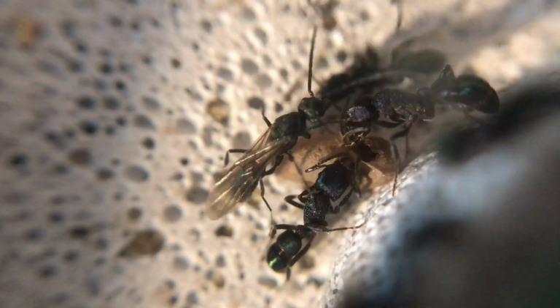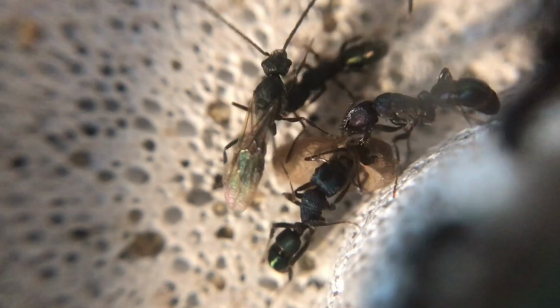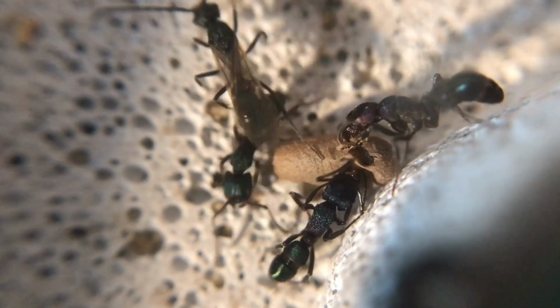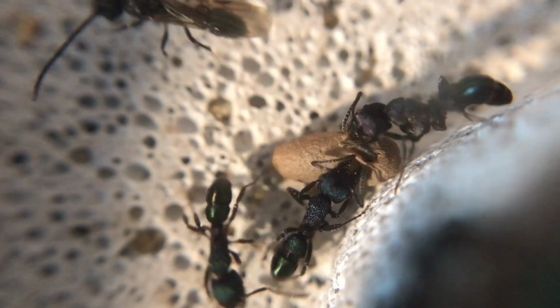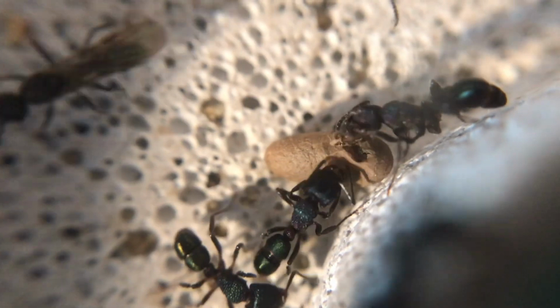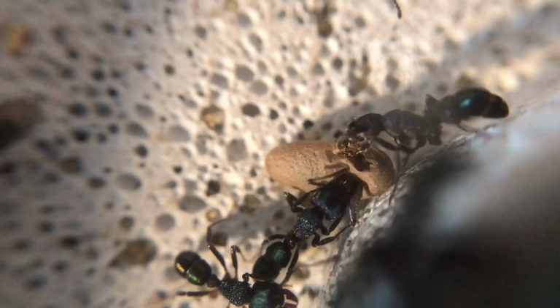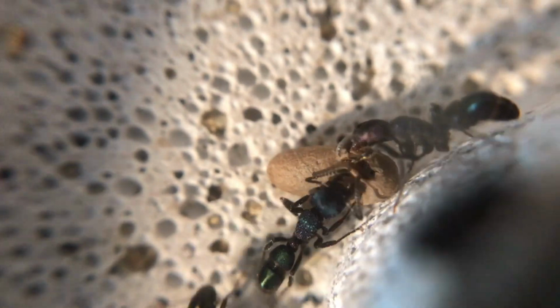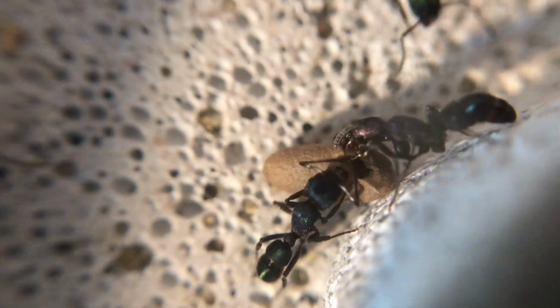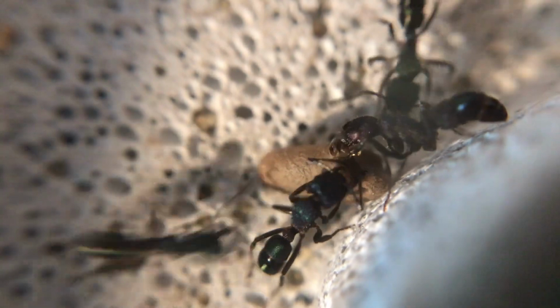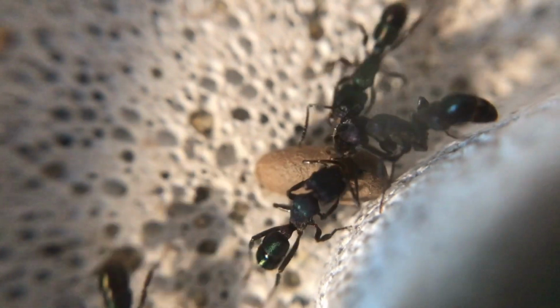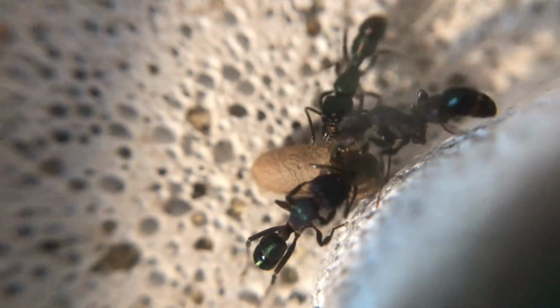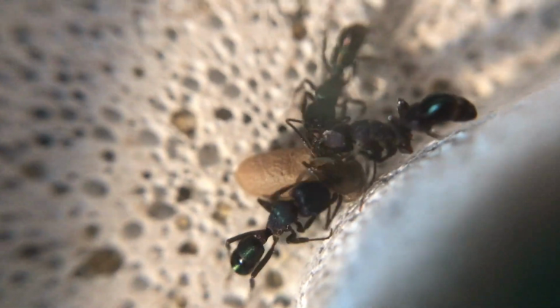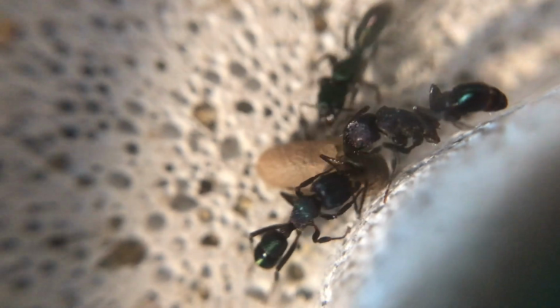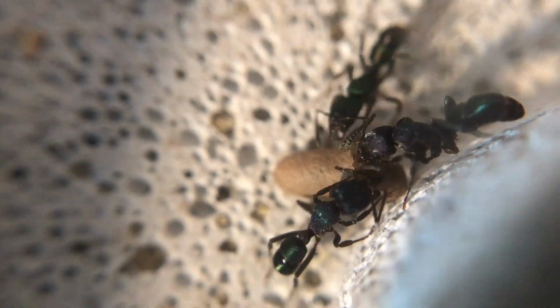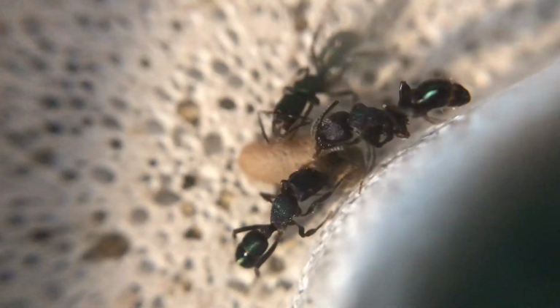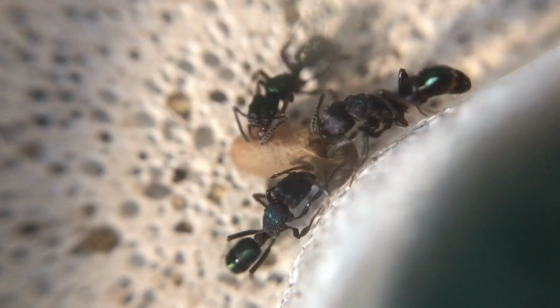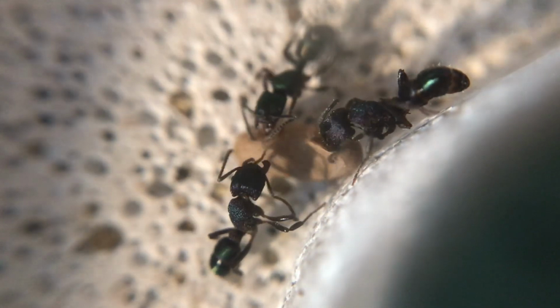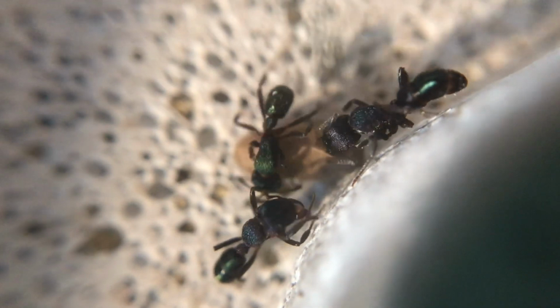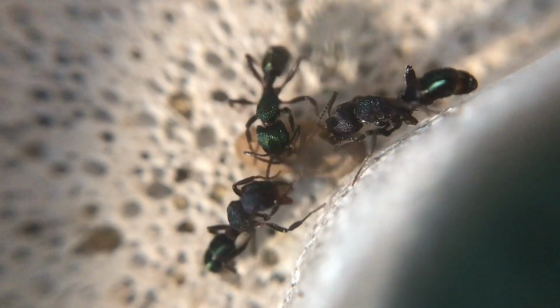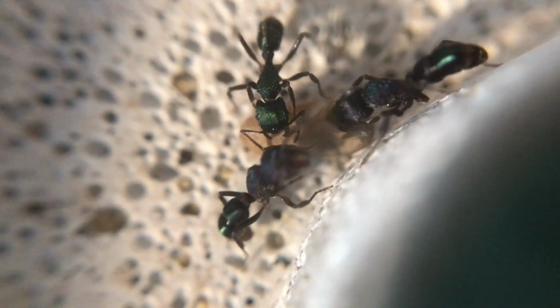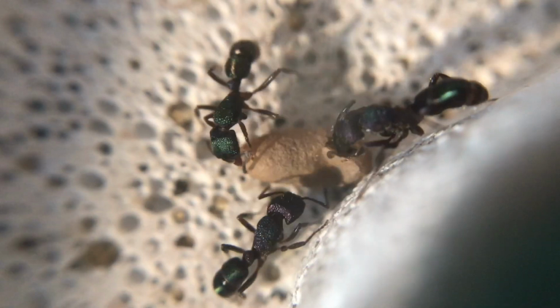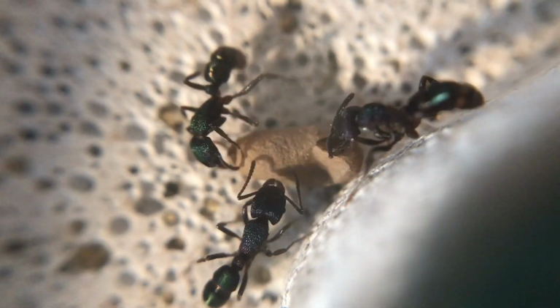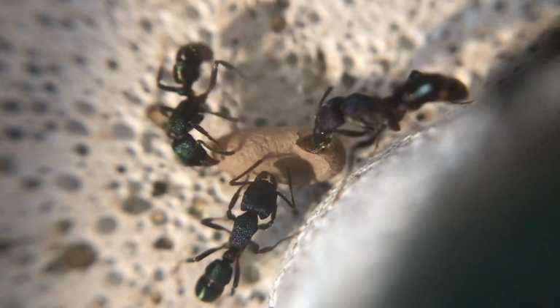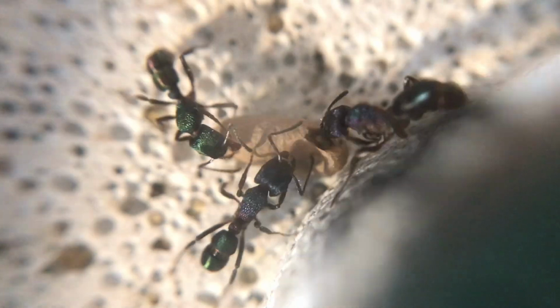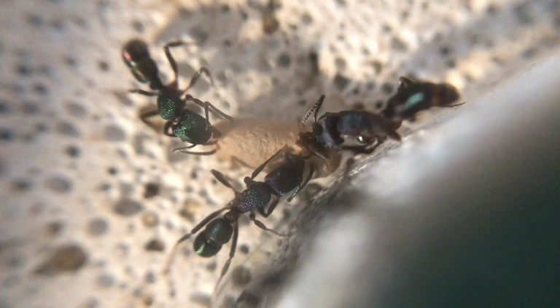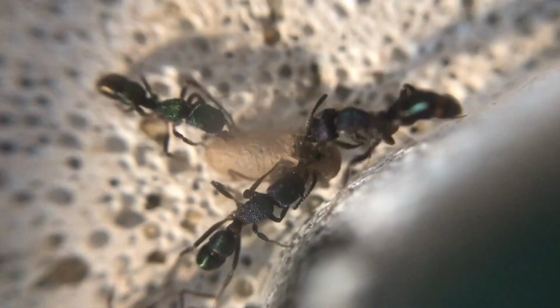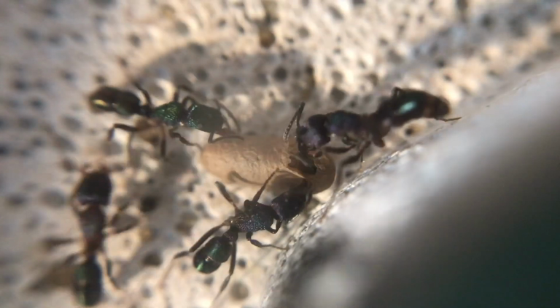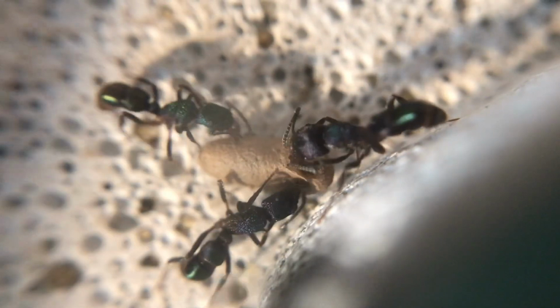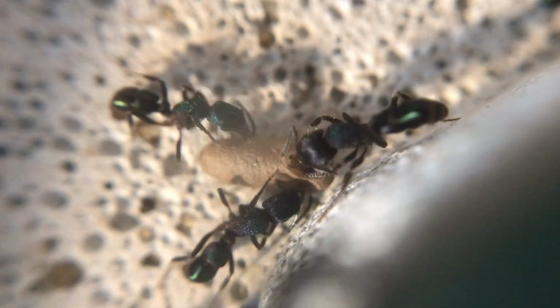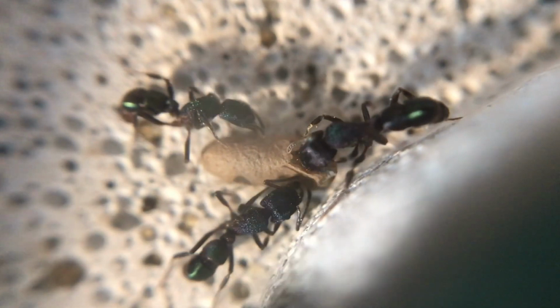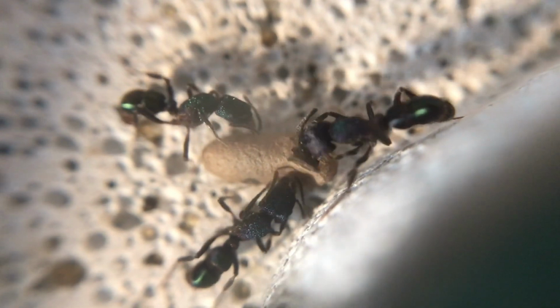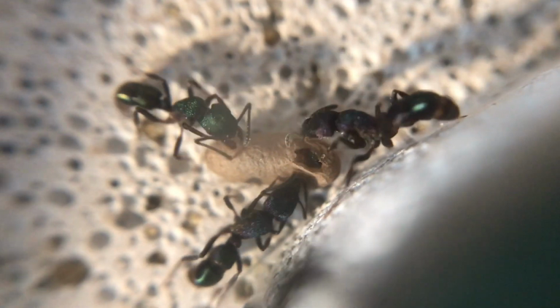You can see there that there are the drones just getting in the way, serving no purpose but just being annoying. They're not going to help the worker get out, but the workers here are trying their best, which is really cool.